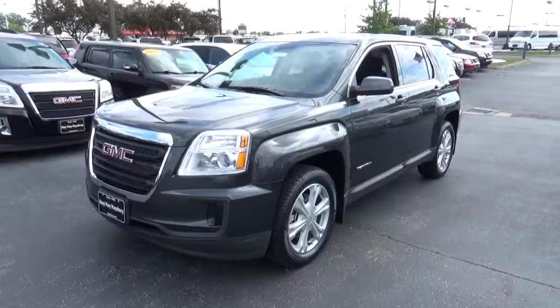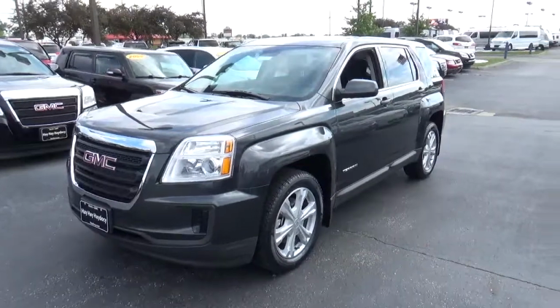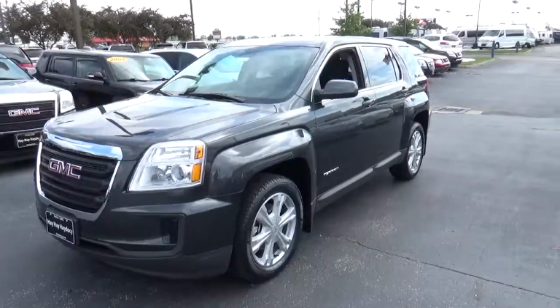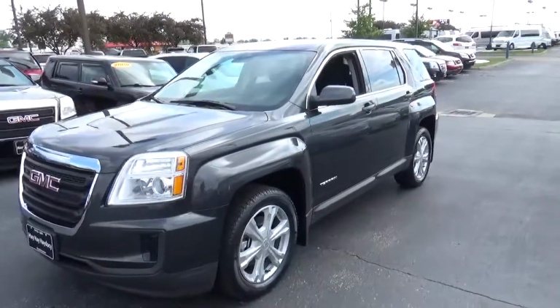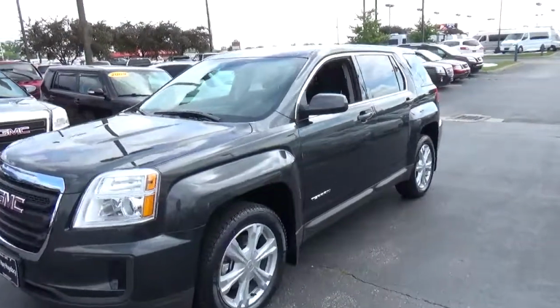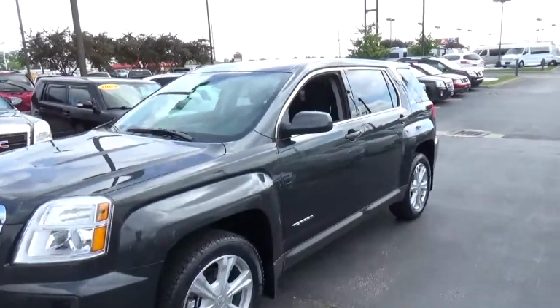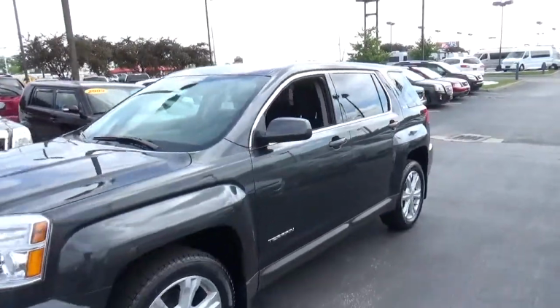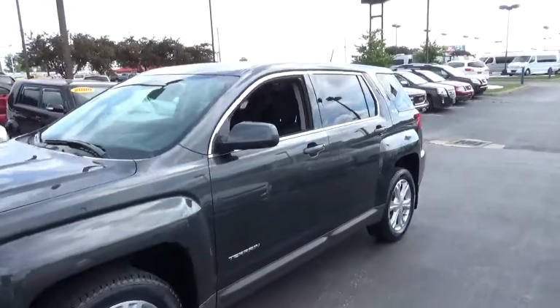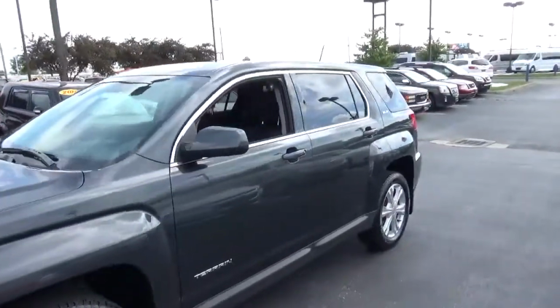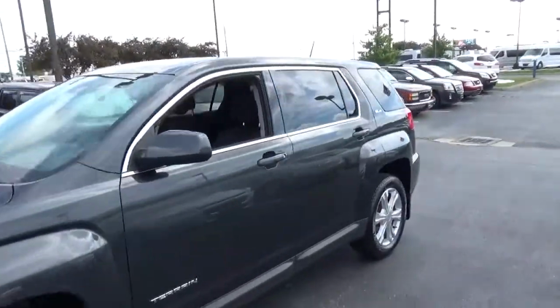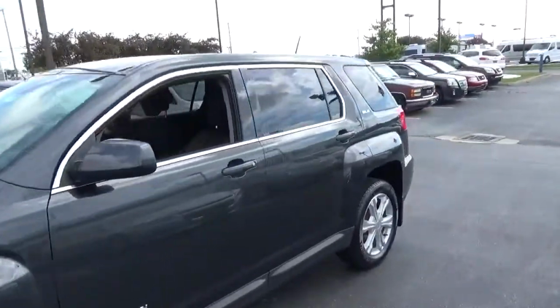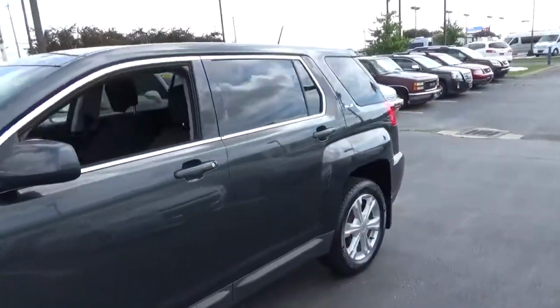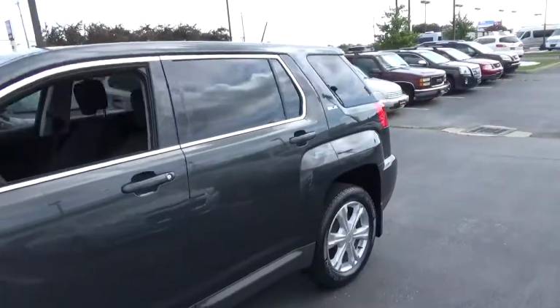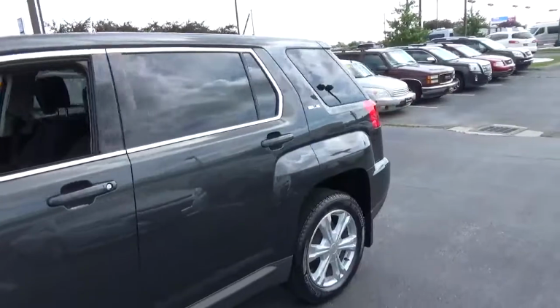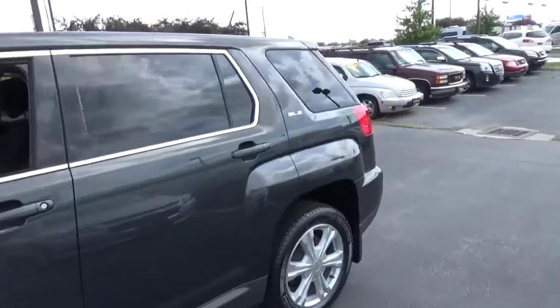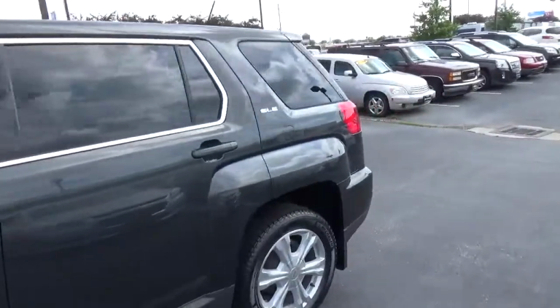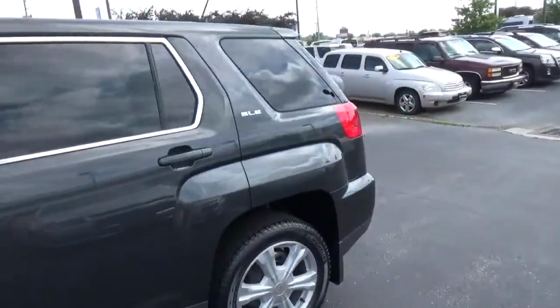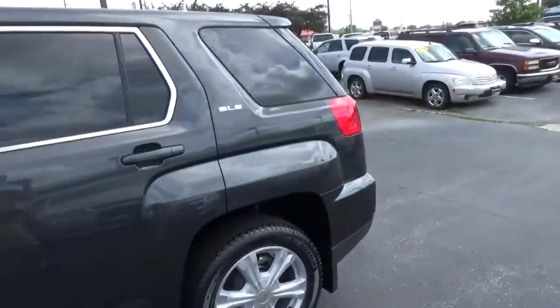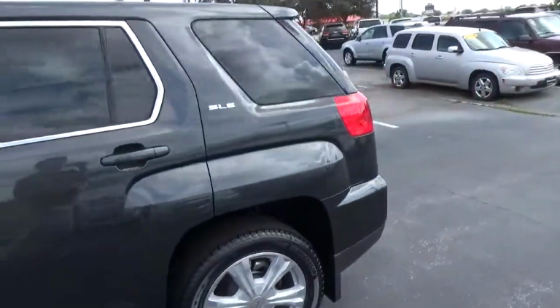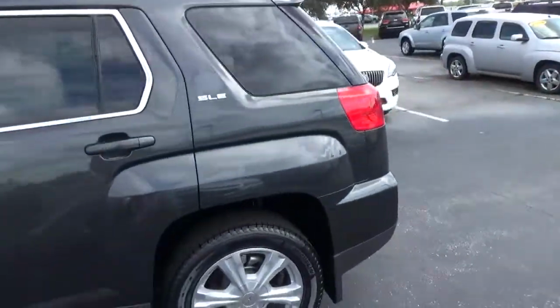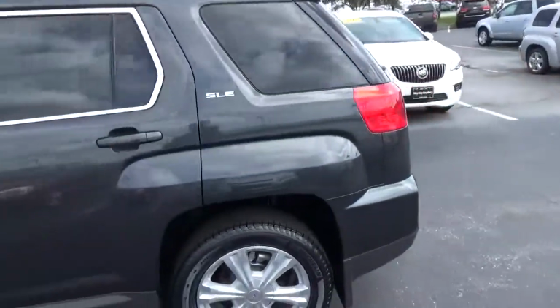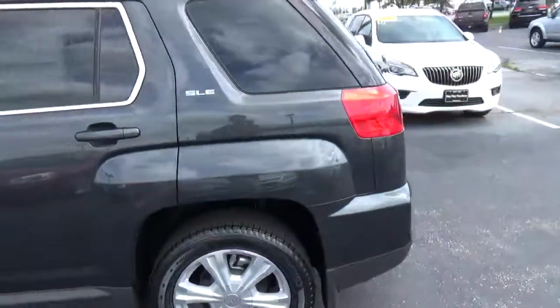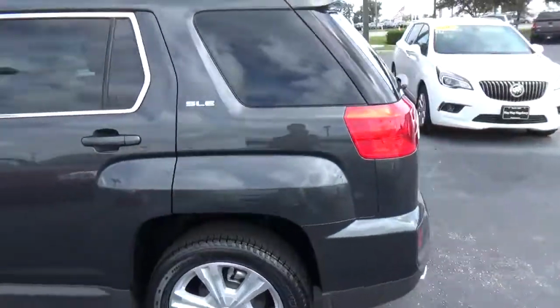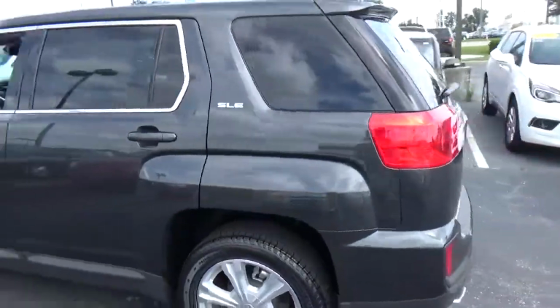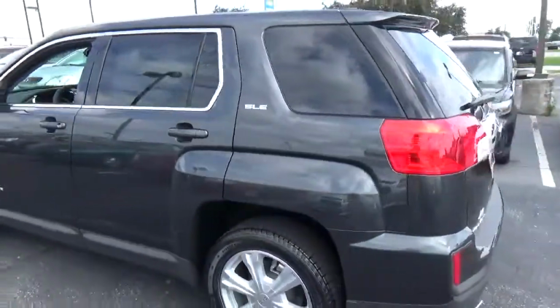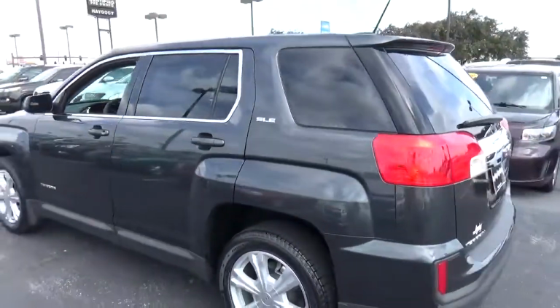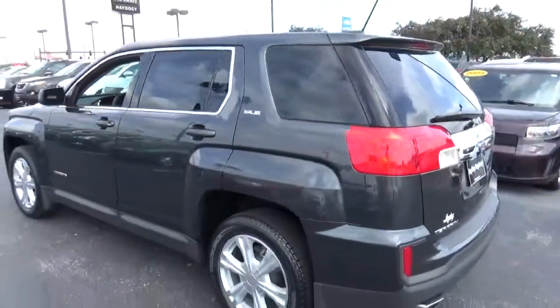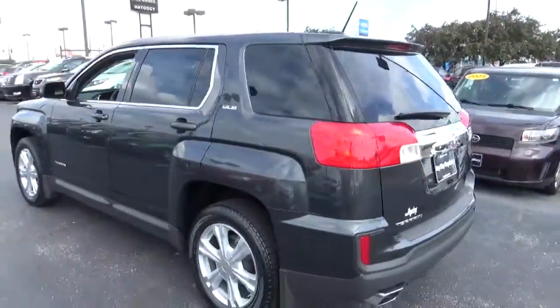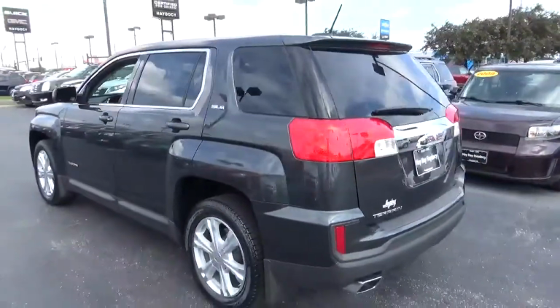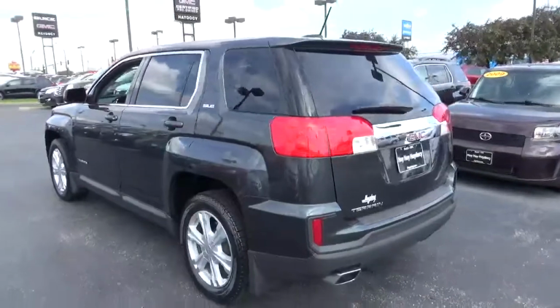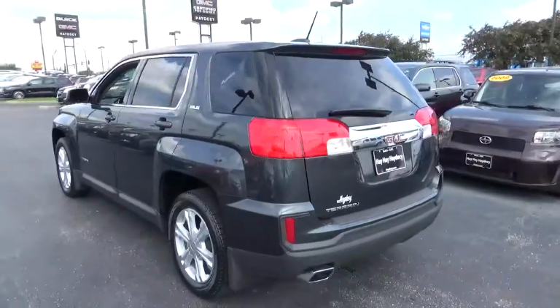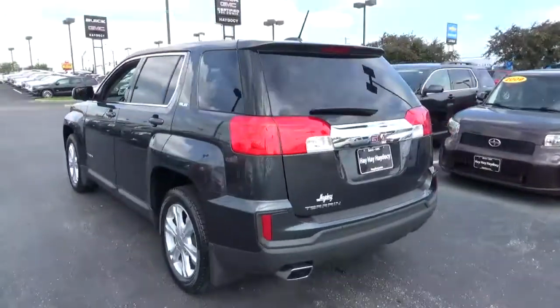Today we've got a 2017 GMC Terrain SLE with a graphite grey exterior and a jet black interior. 2.4 liter 4 cylinder engine with an automatic transmission.